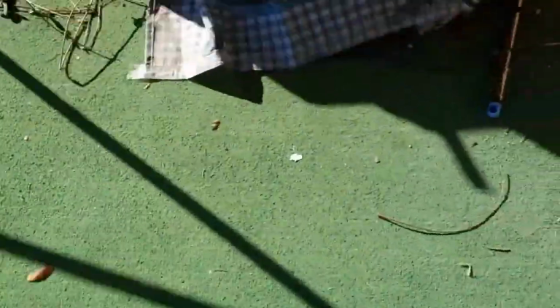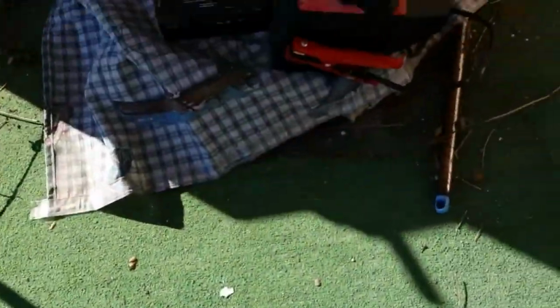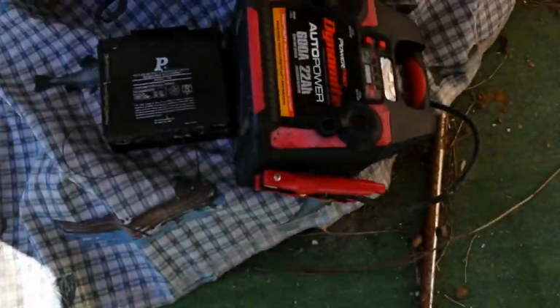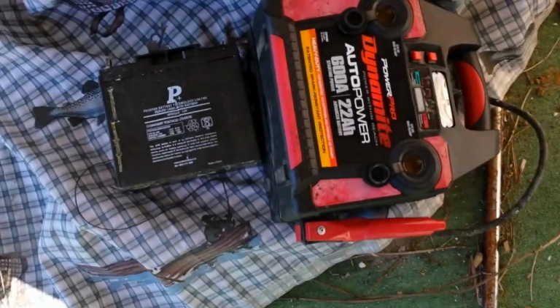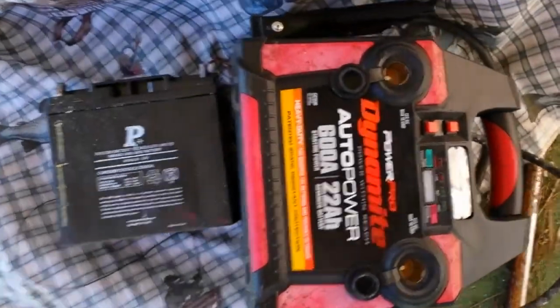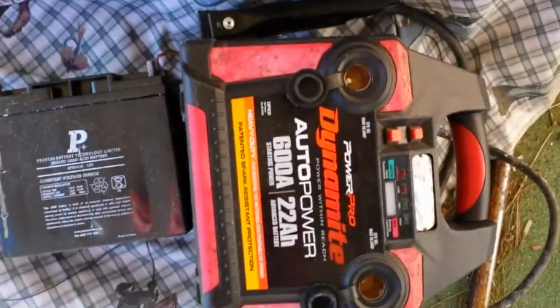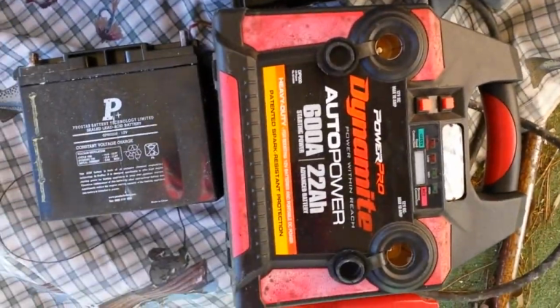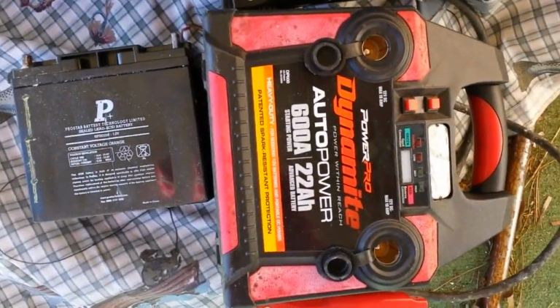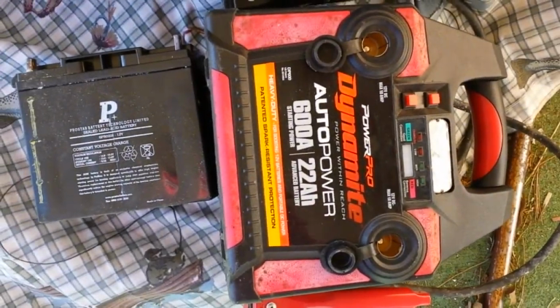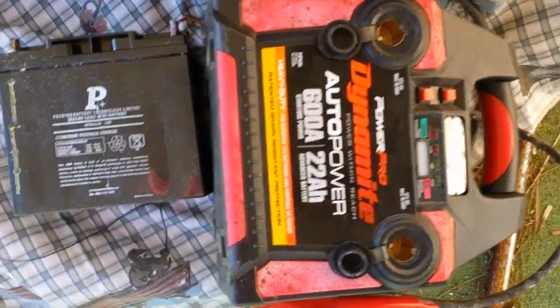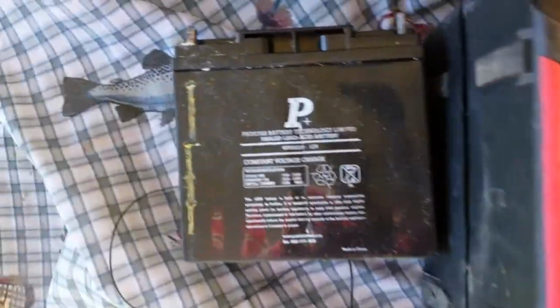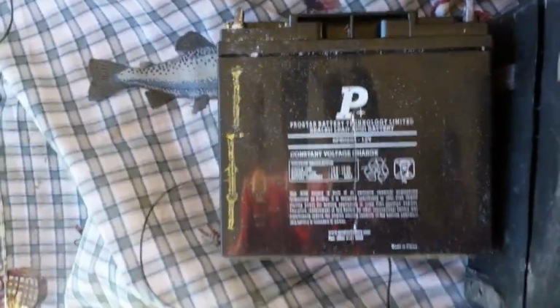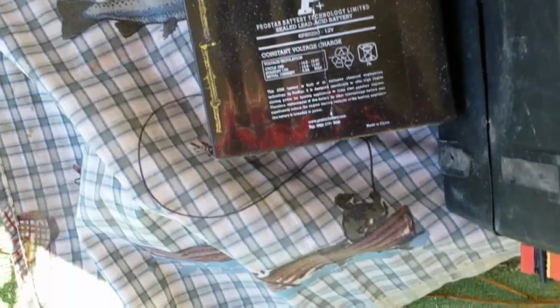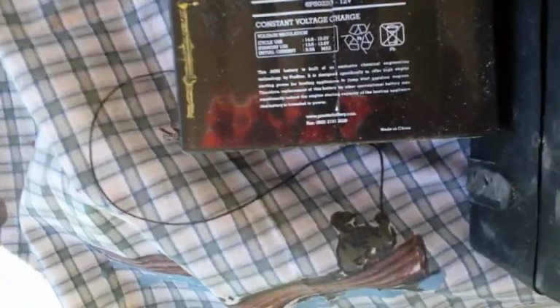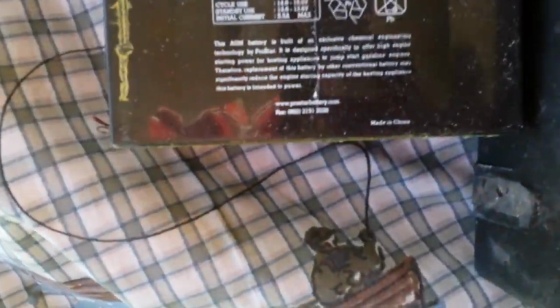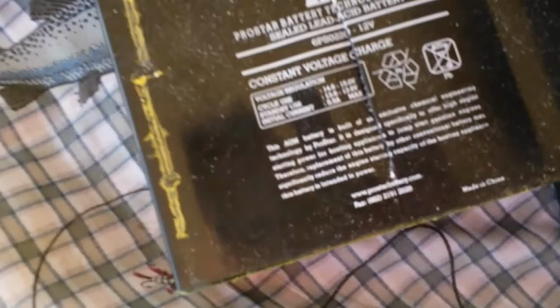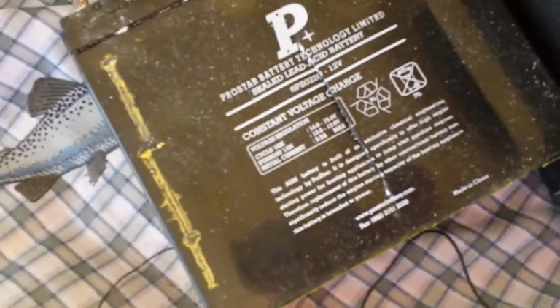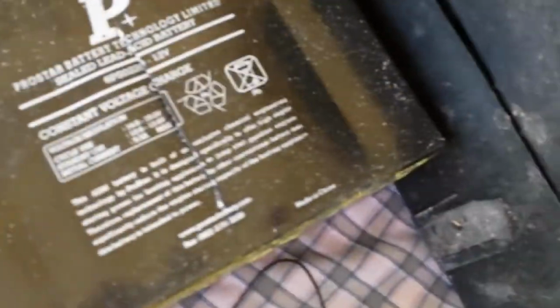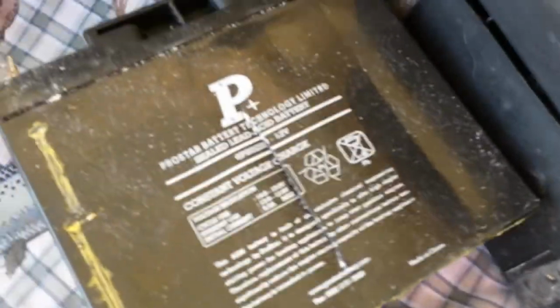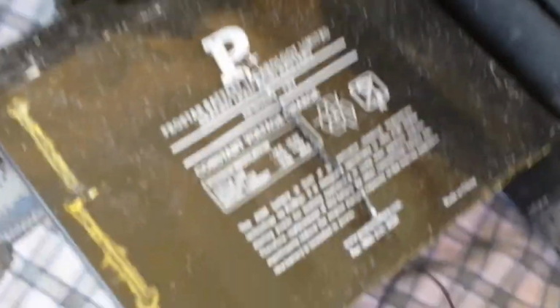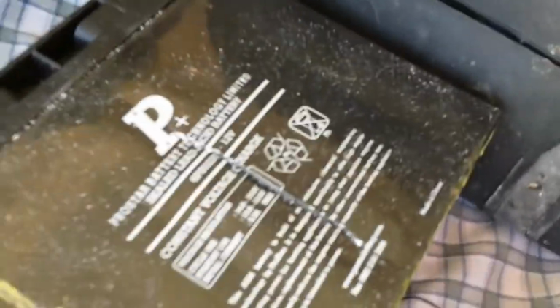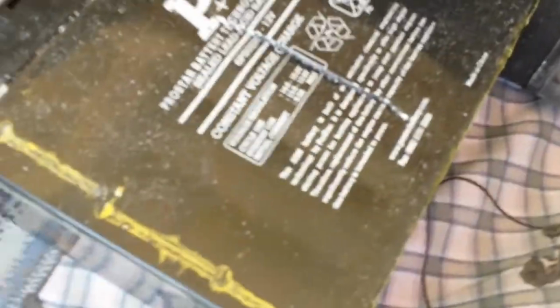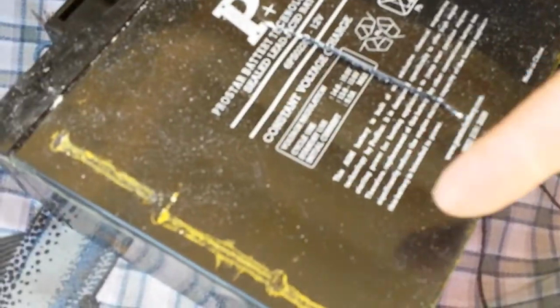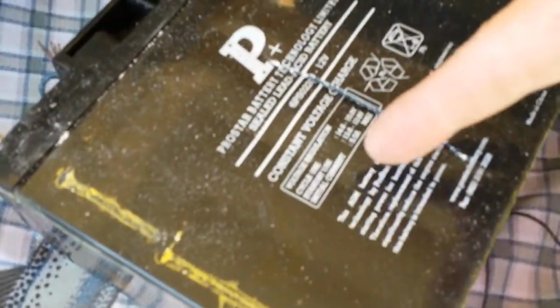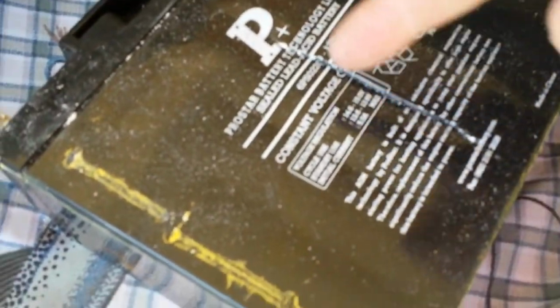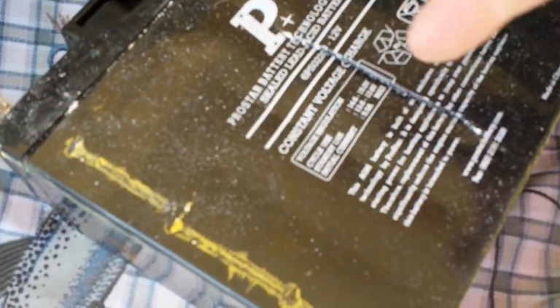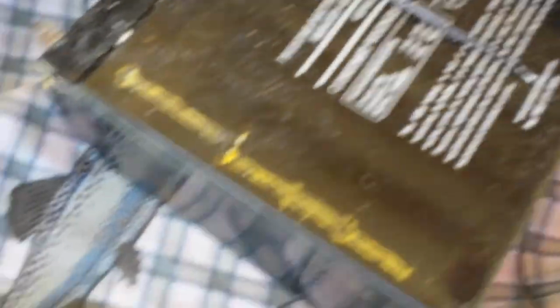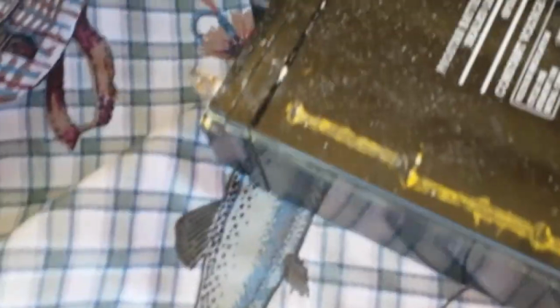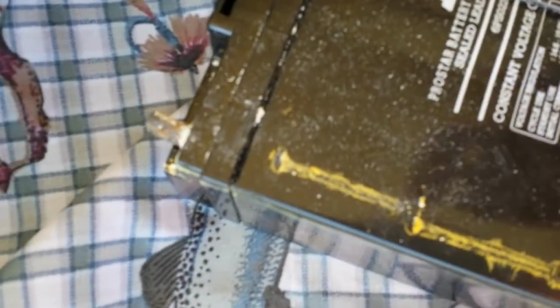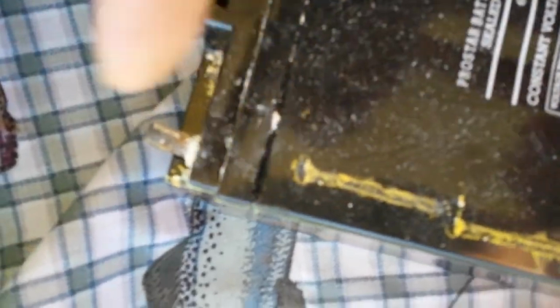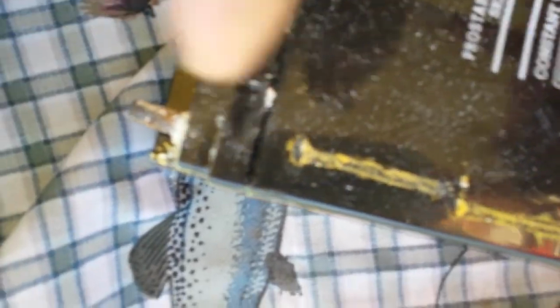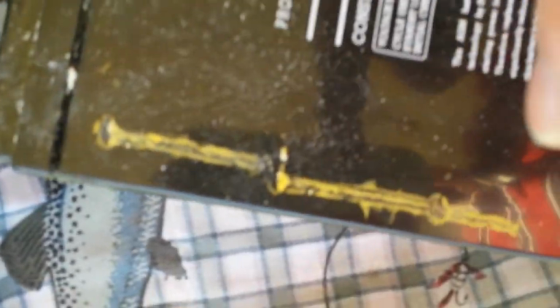Here's another jump box — this is more recognizable from the outside, and that's the giant battery. But if you continue to try to charge them after they don't work, see that? That's a split right there, and then that's acid leaking out.